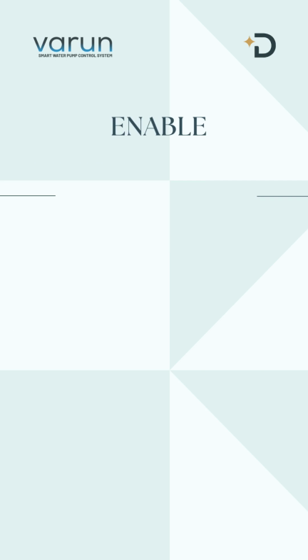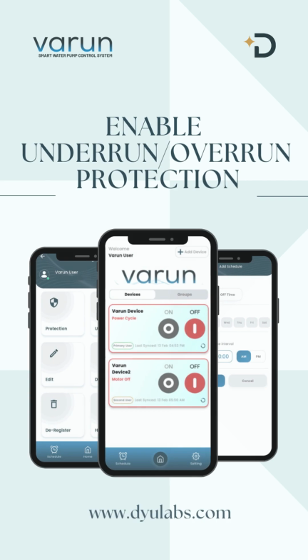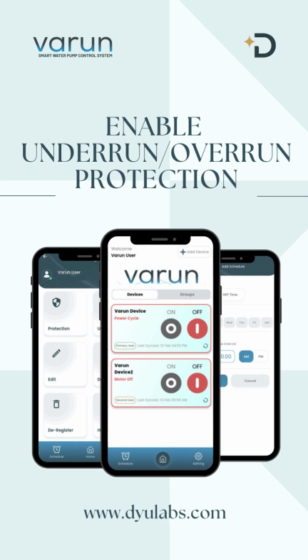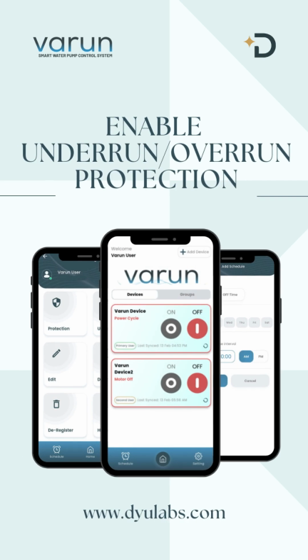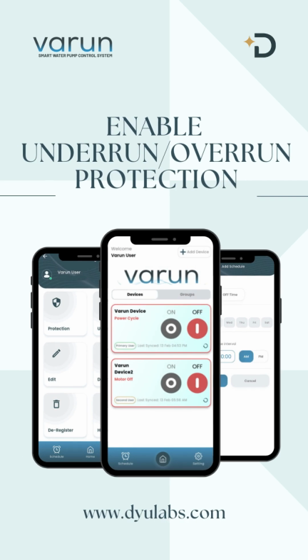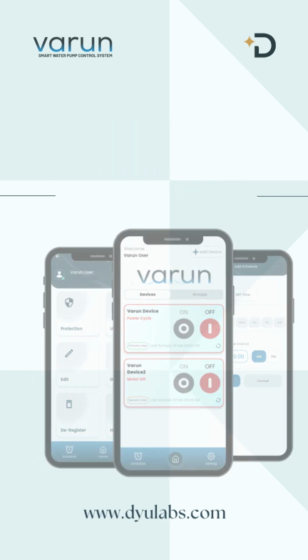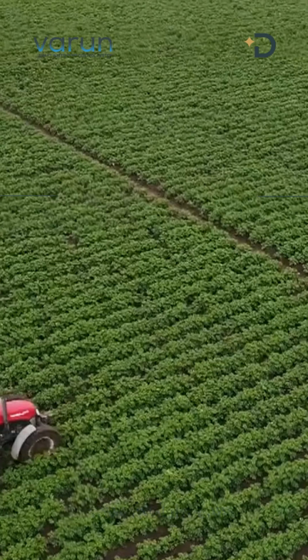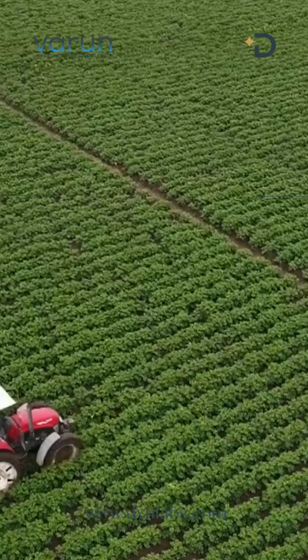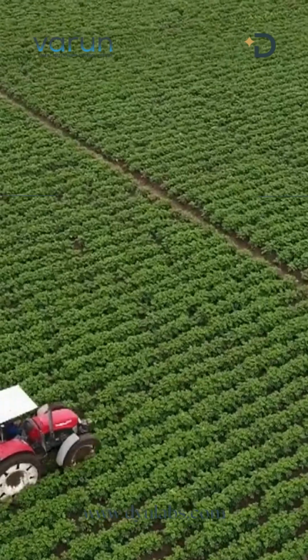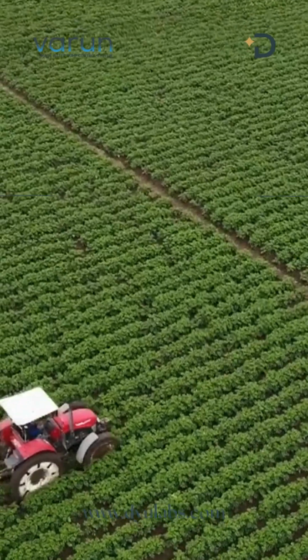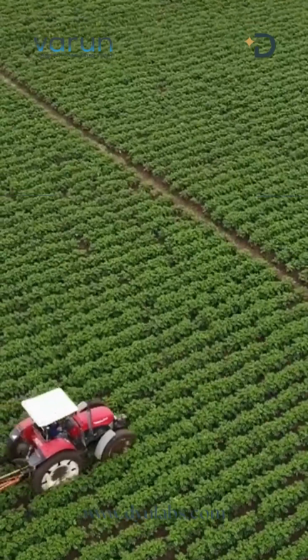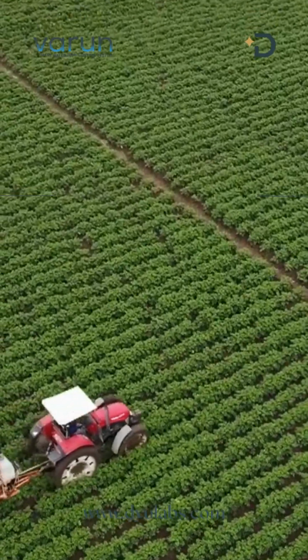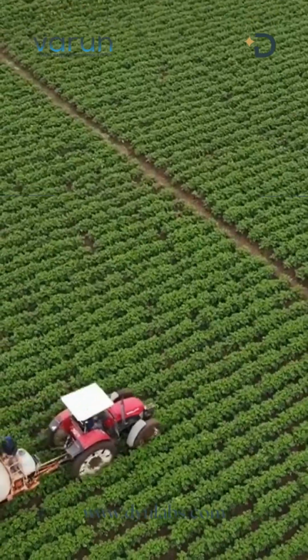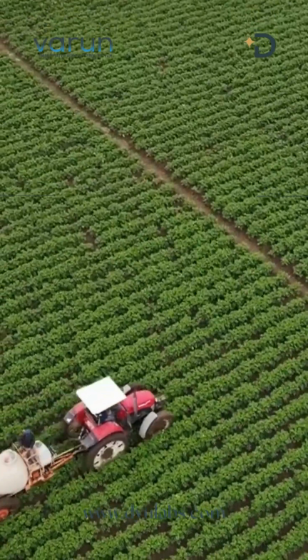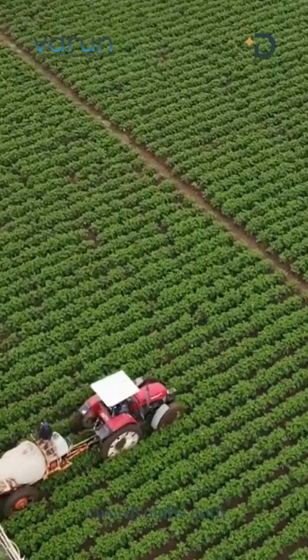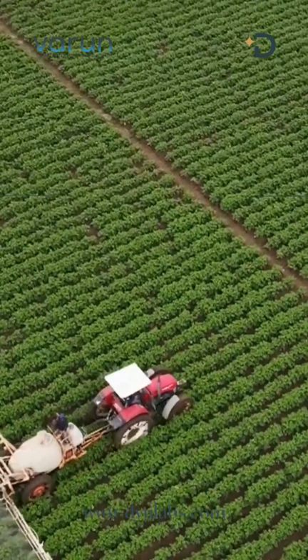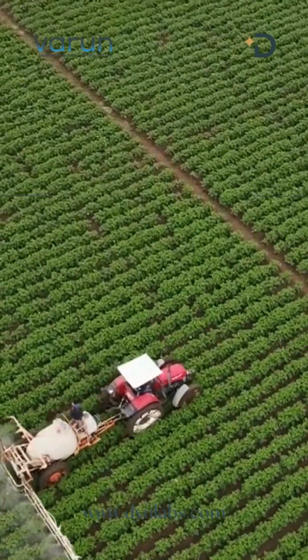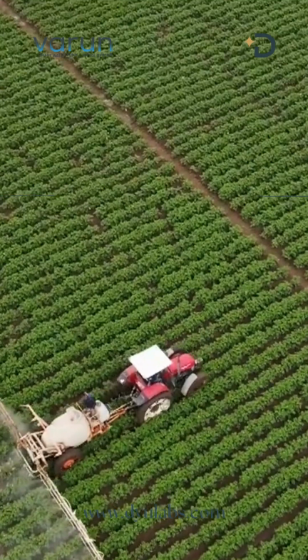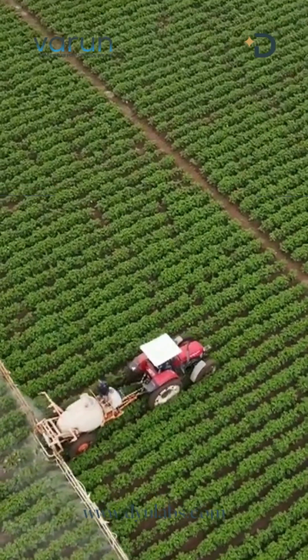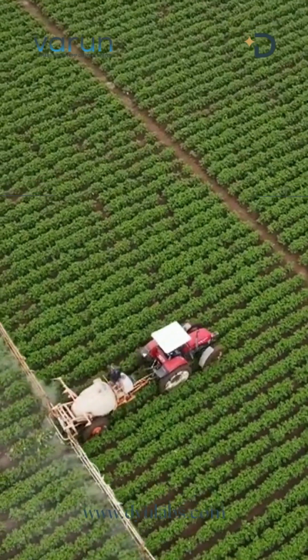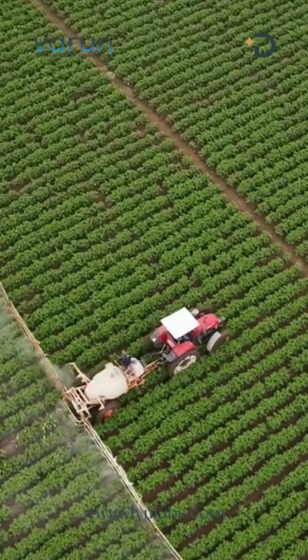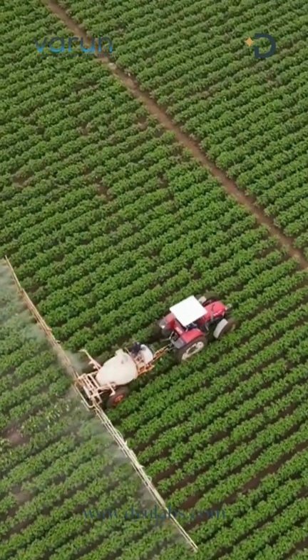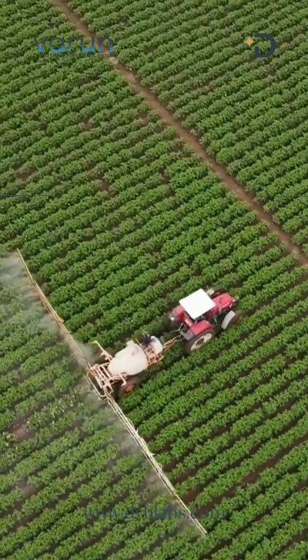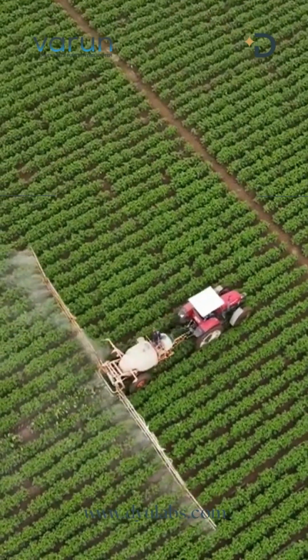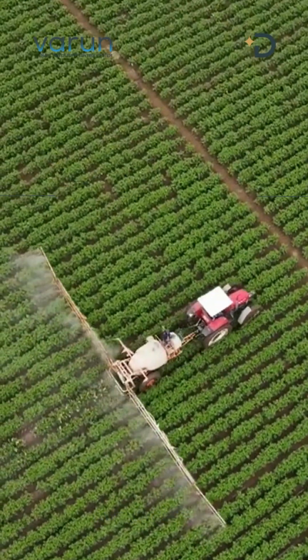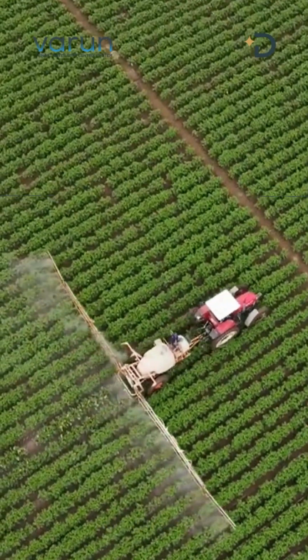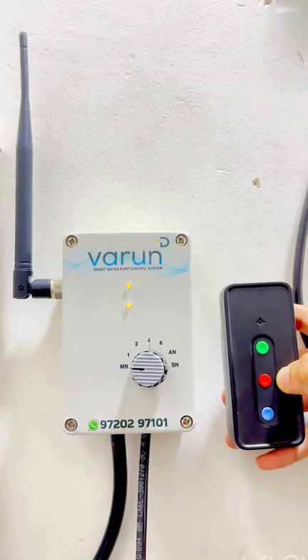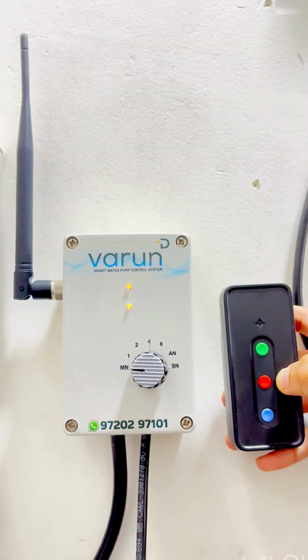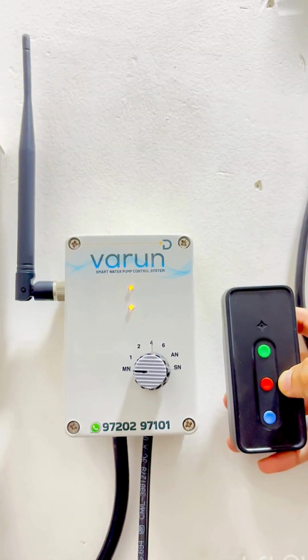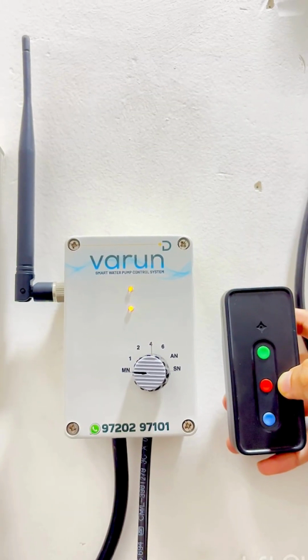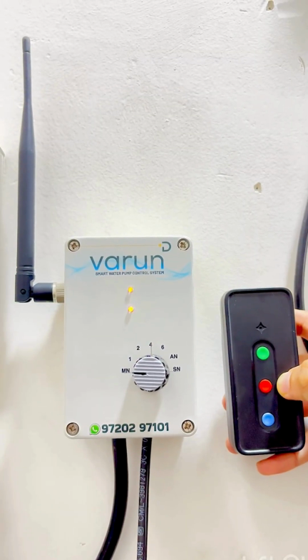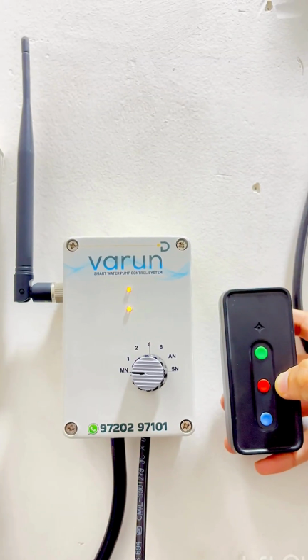Let's see how you can easily switch underrun/dryrun protection on or off using your remote and mobile application. Part 1: Turning on protection using remote.